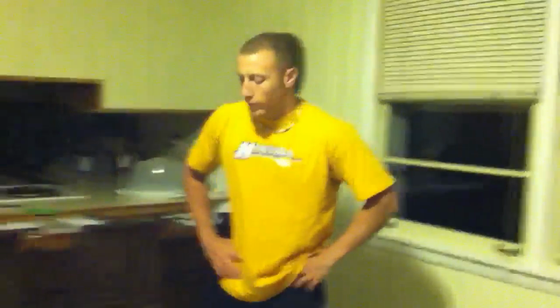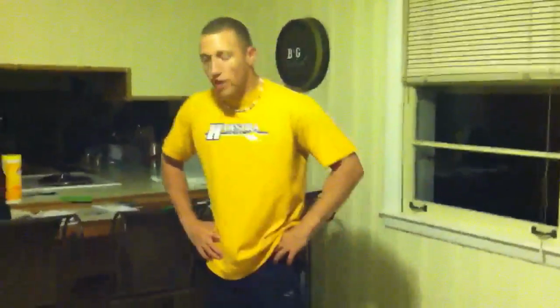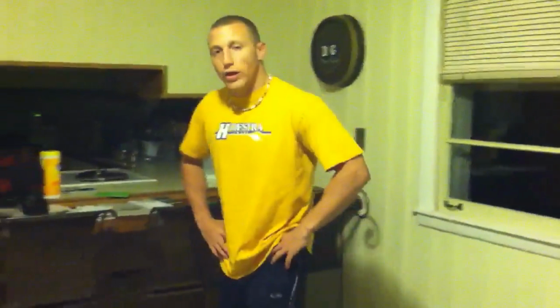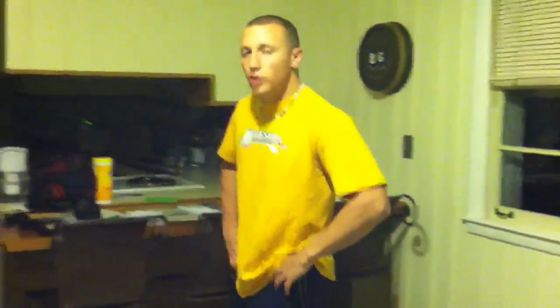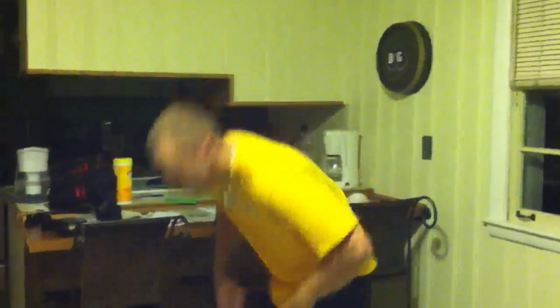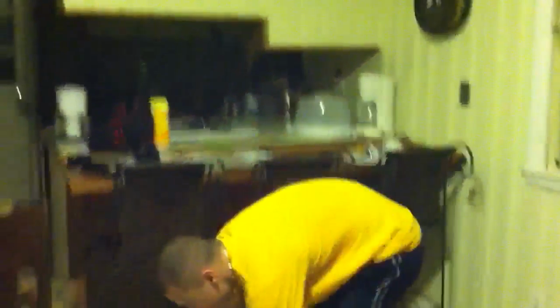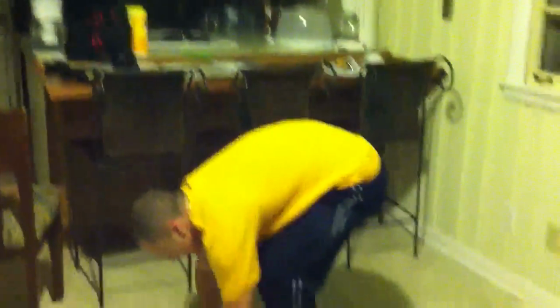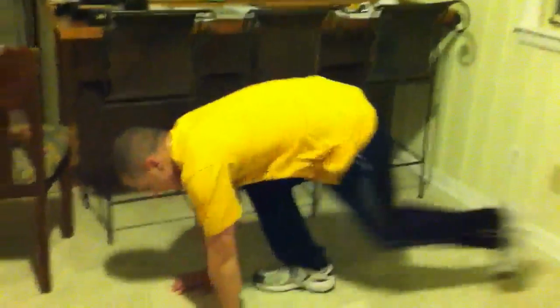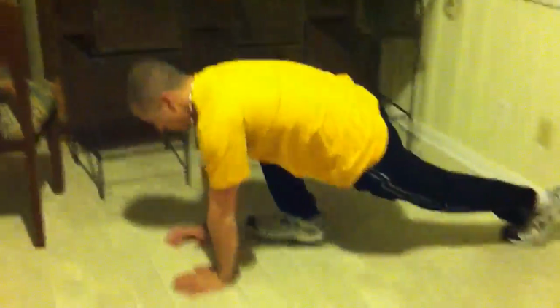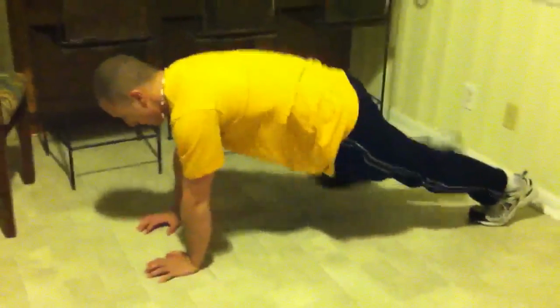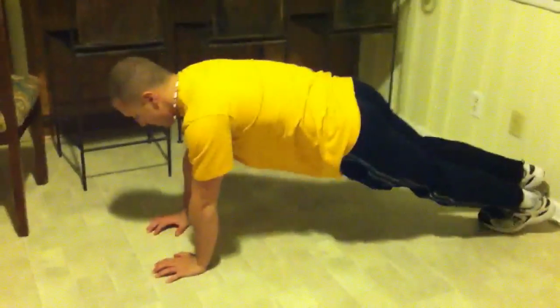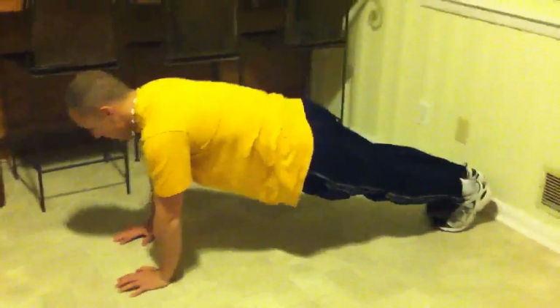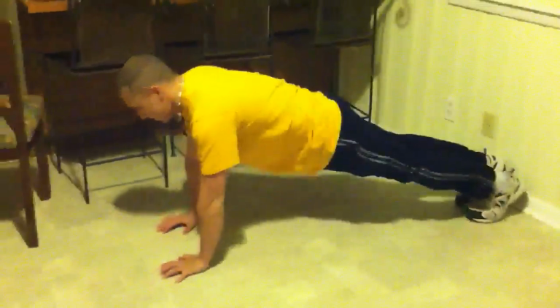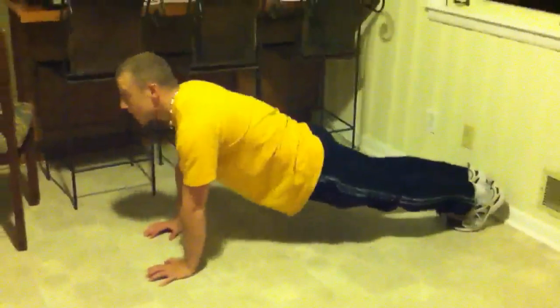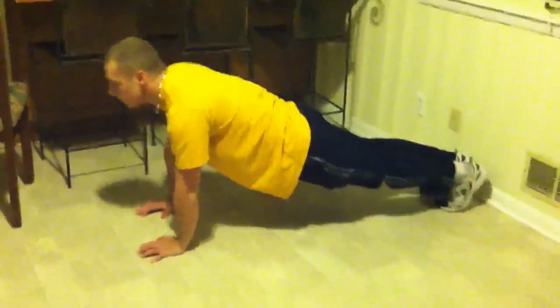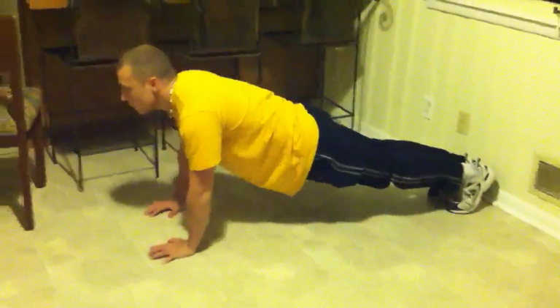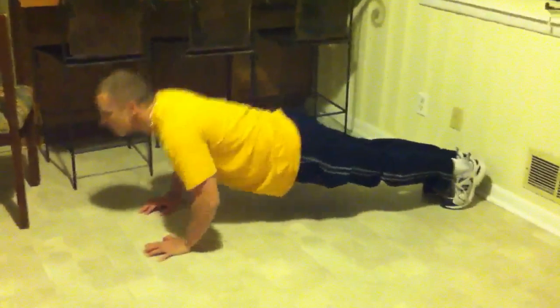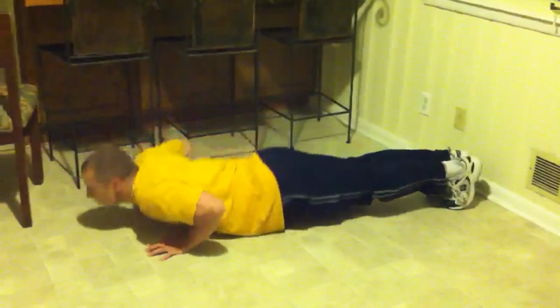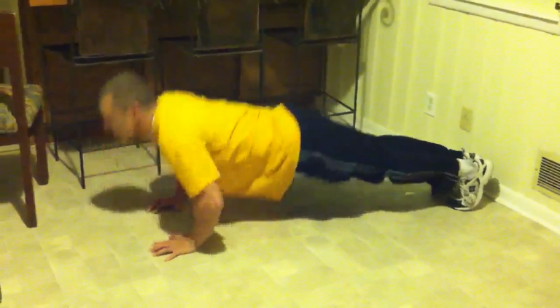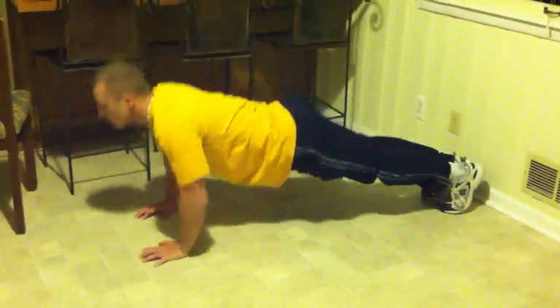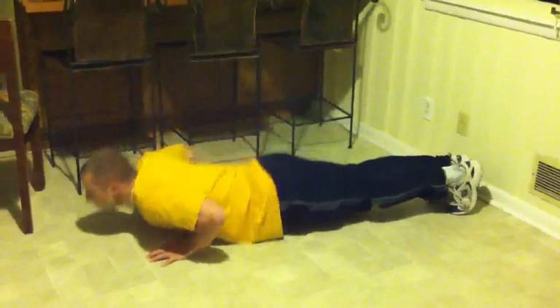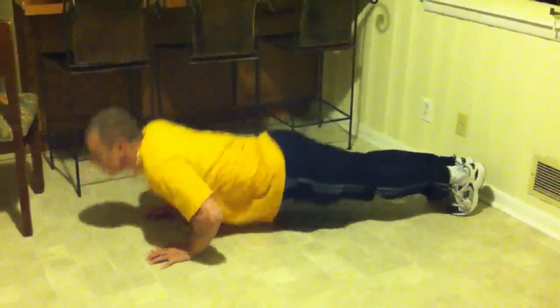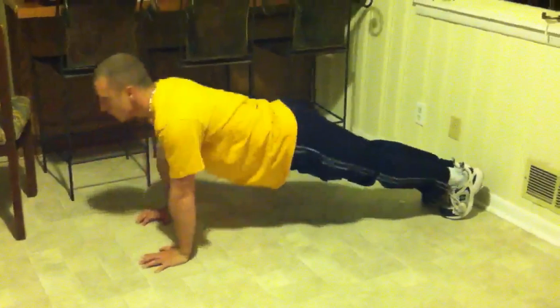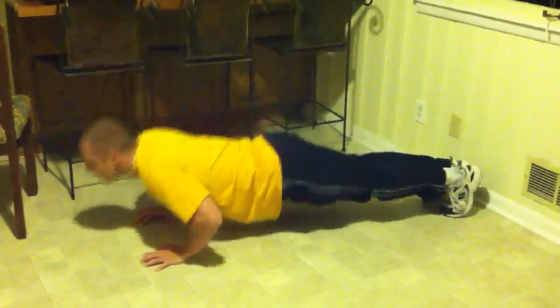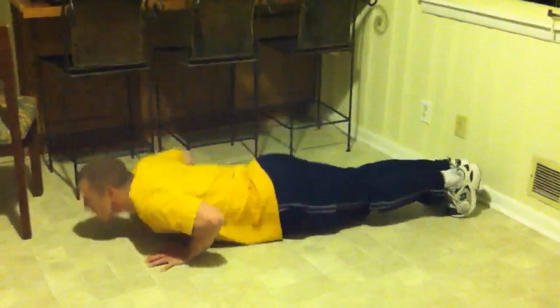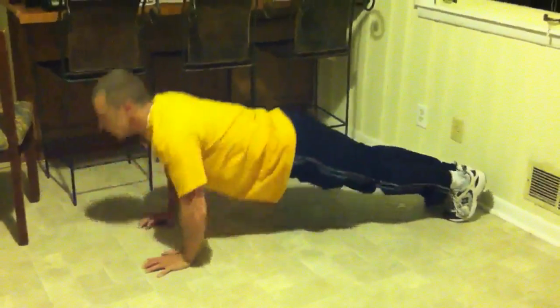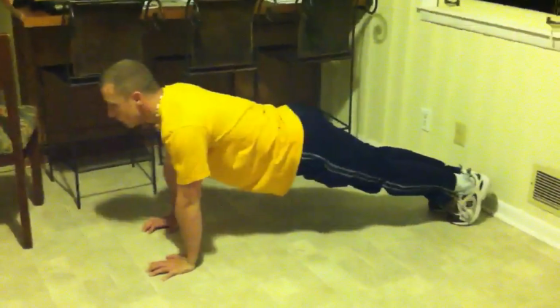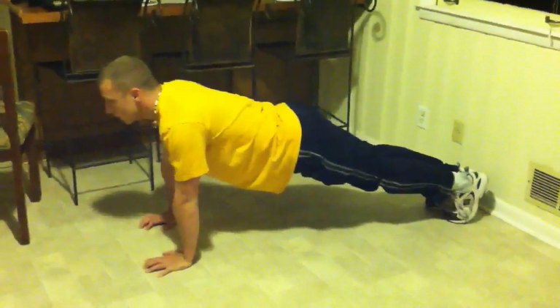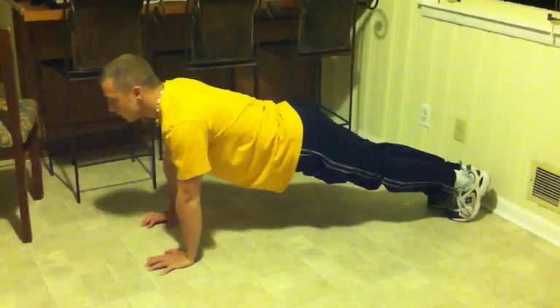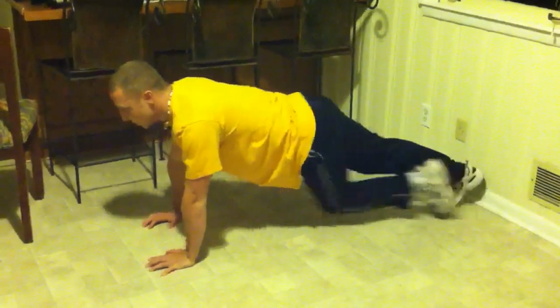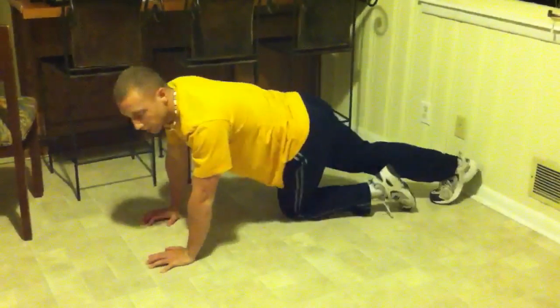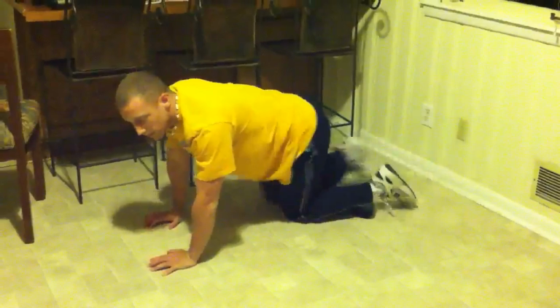First start out with a regular push up. I'll show you from this angle.